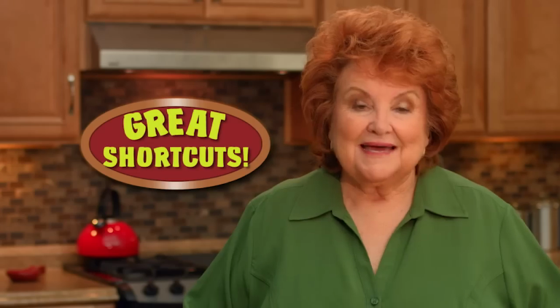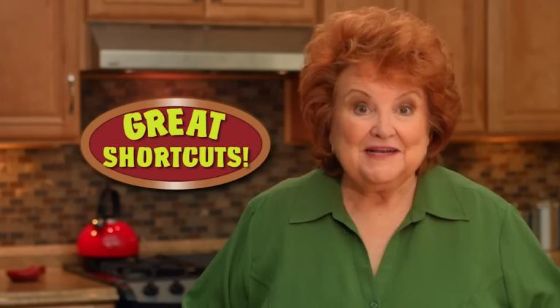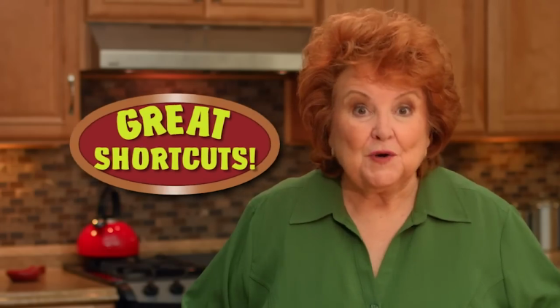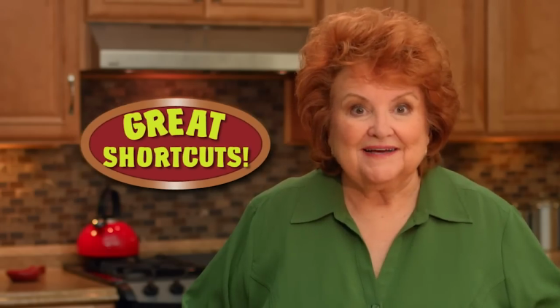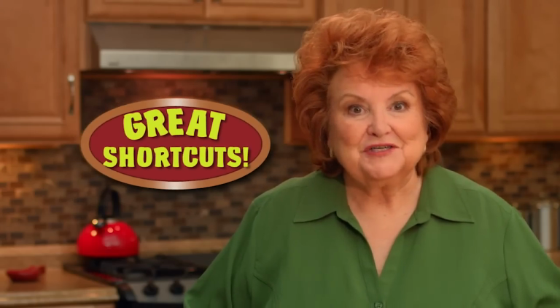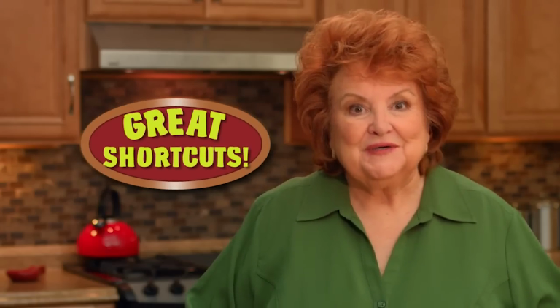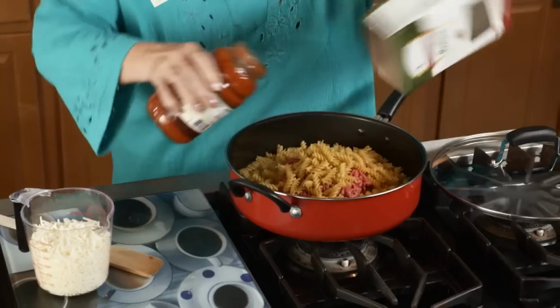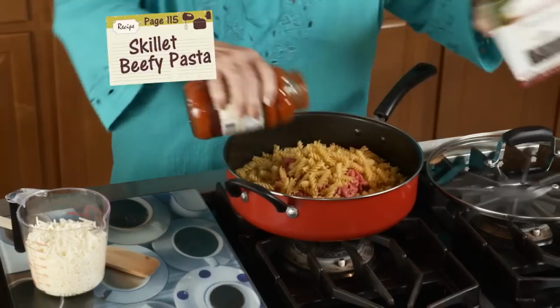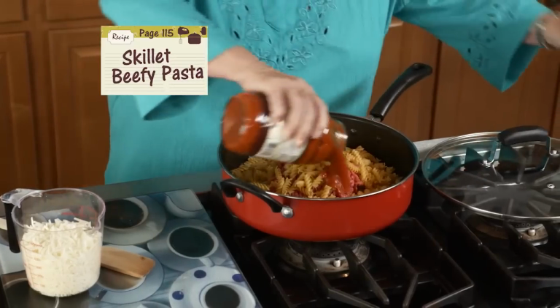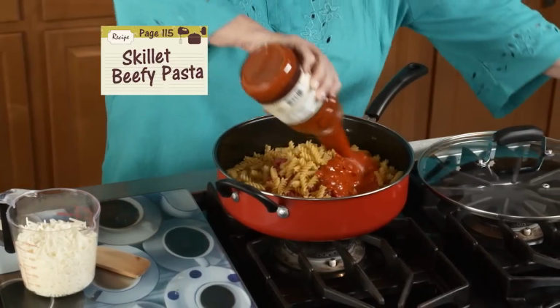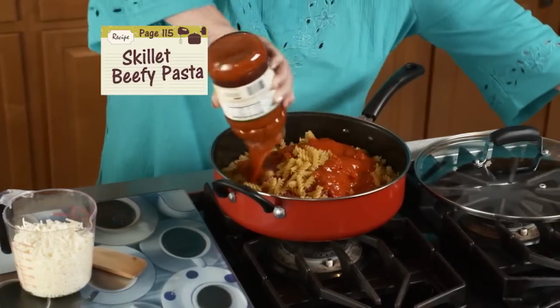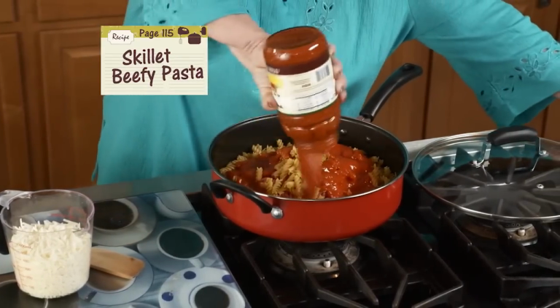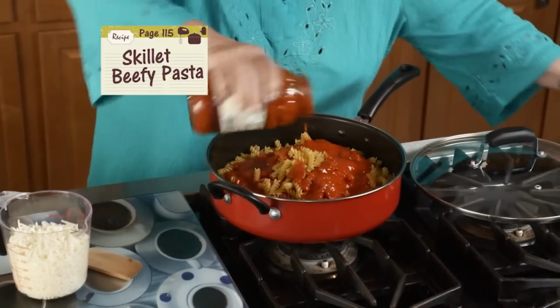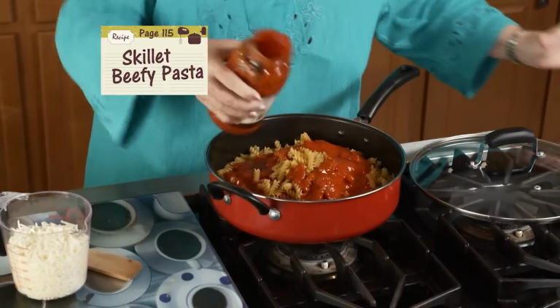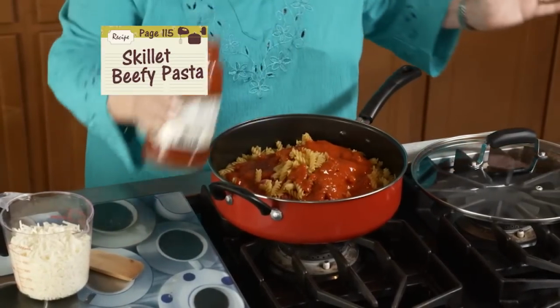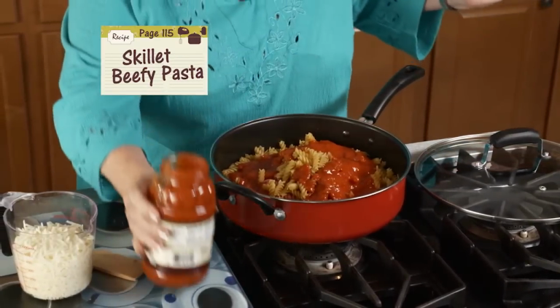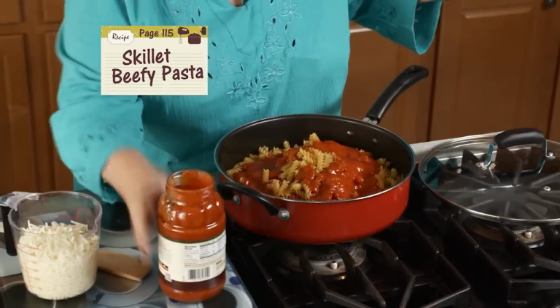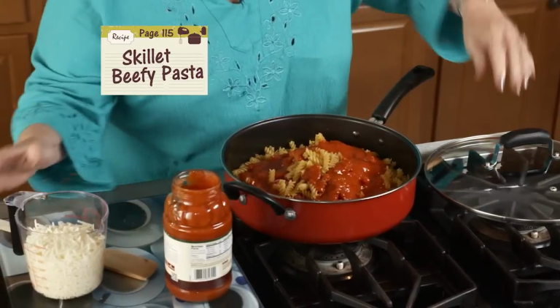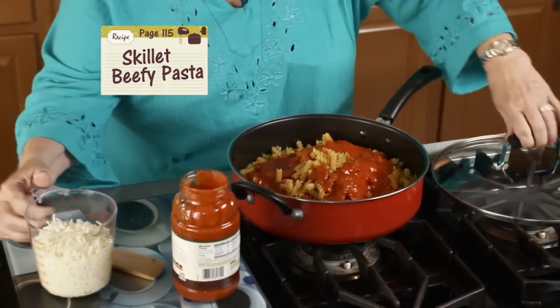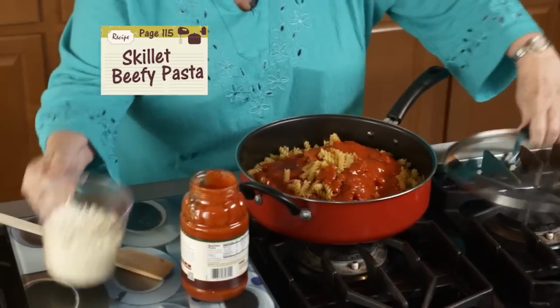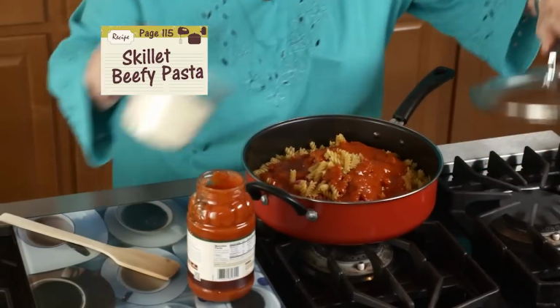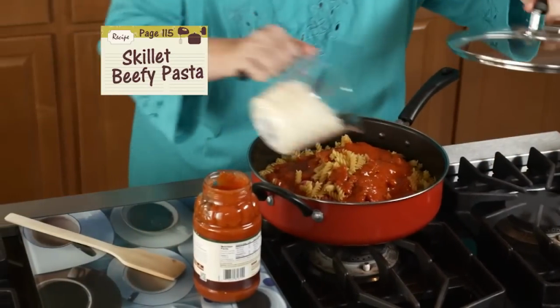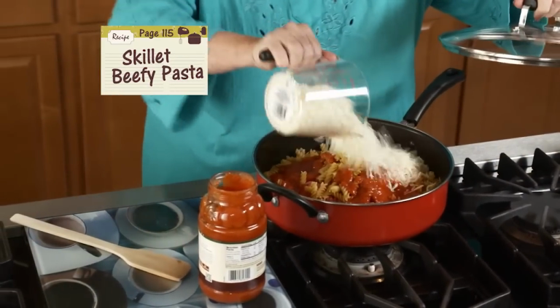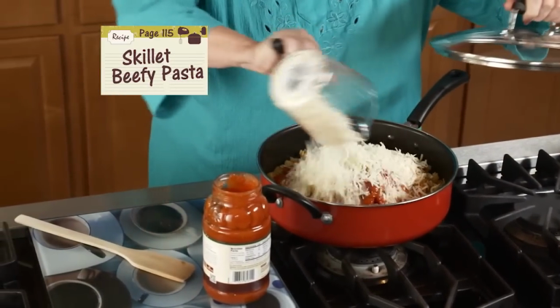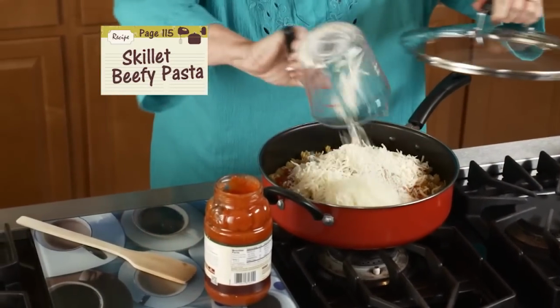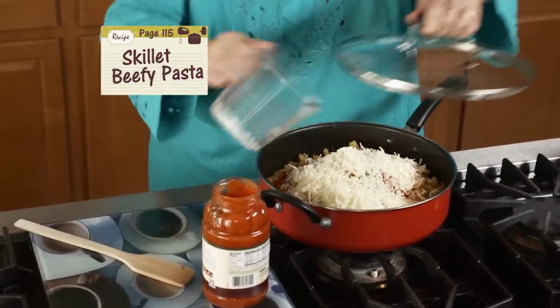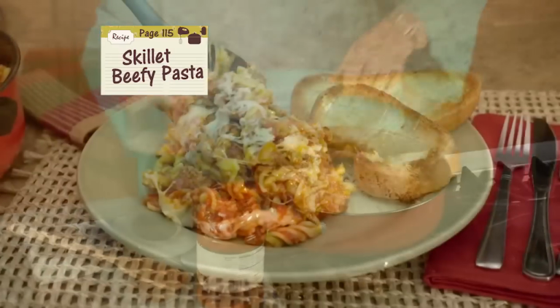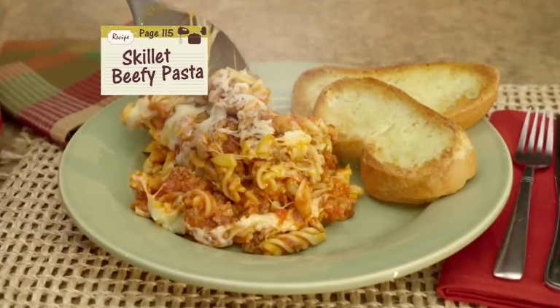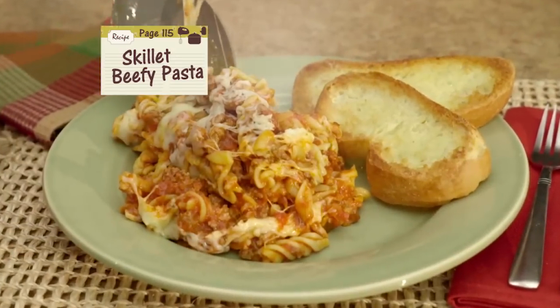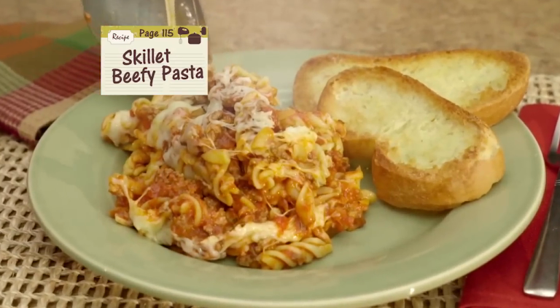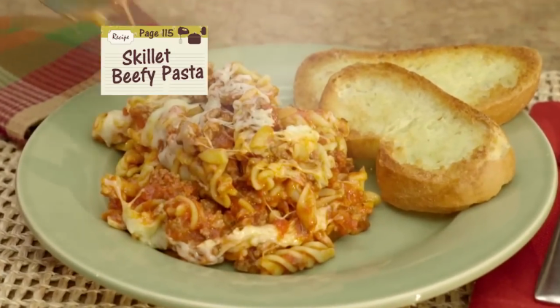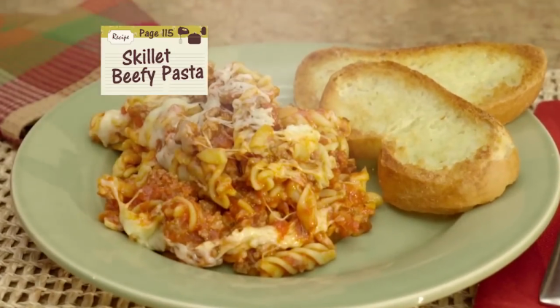Get great shortcuts too, like this beefy pasta. No need to pre-brown meat or boil pasta. Dump it all in the pot. Dinner is served in 15 minutes.